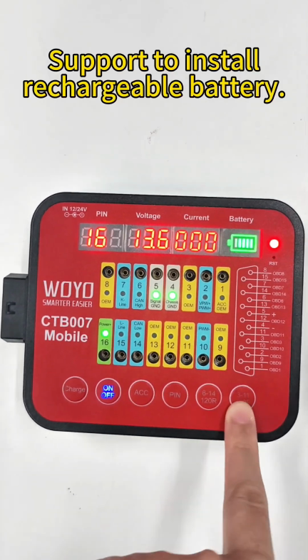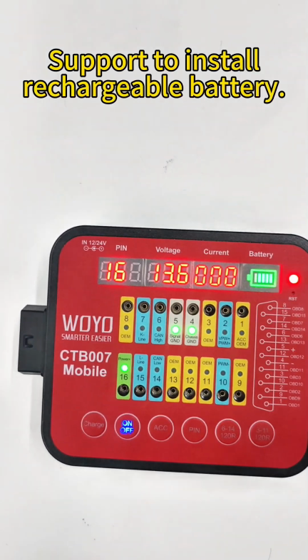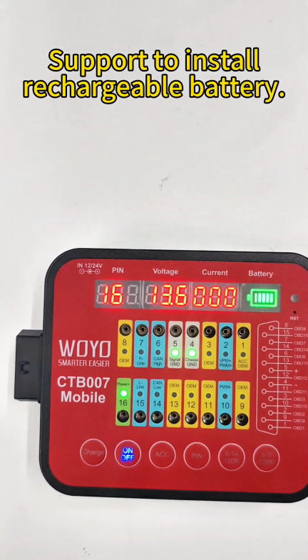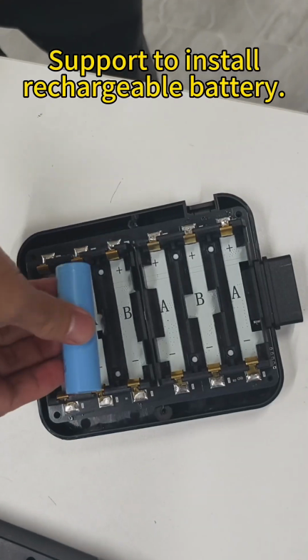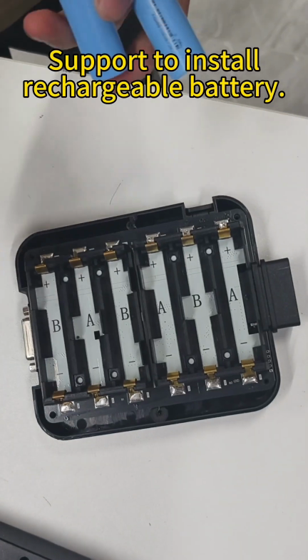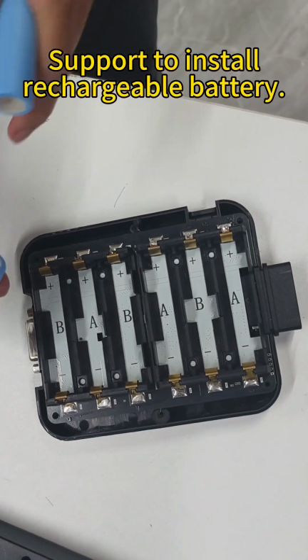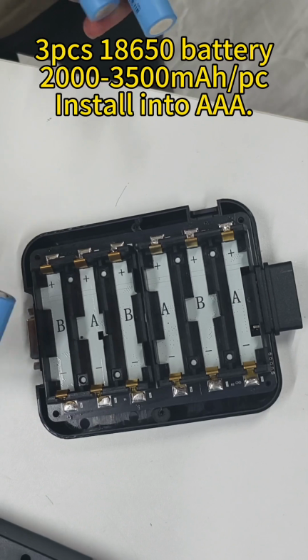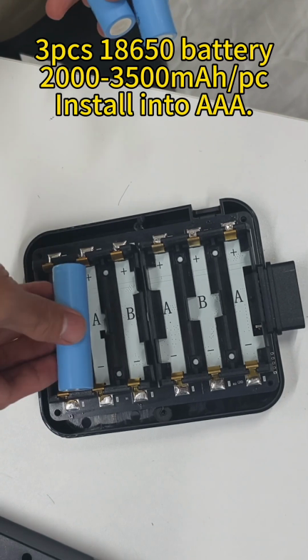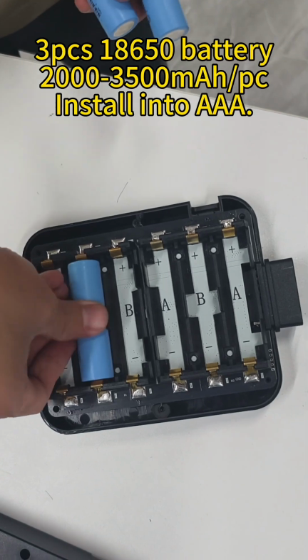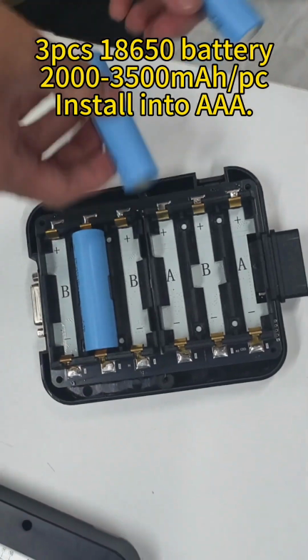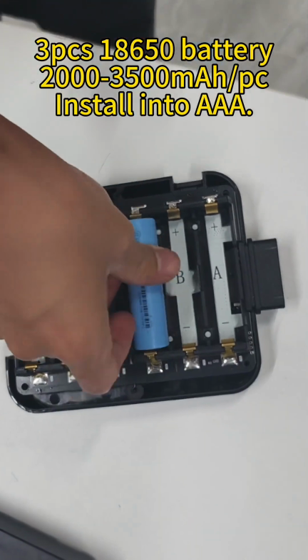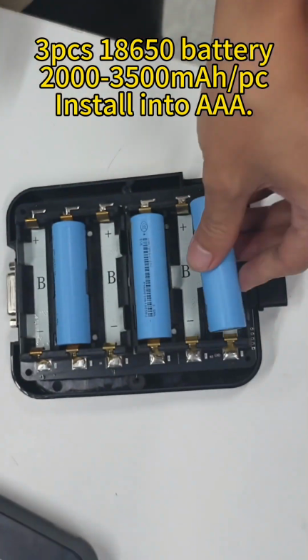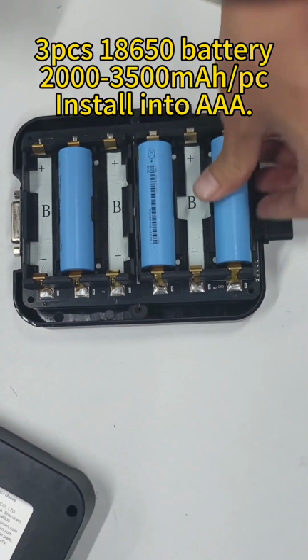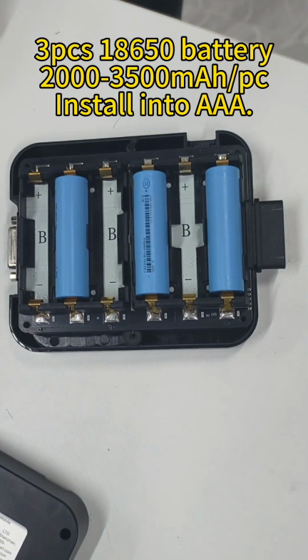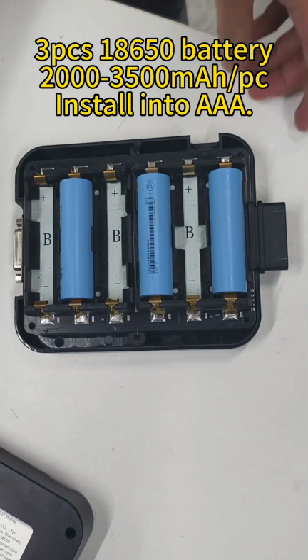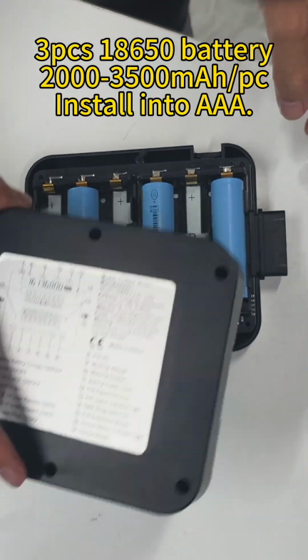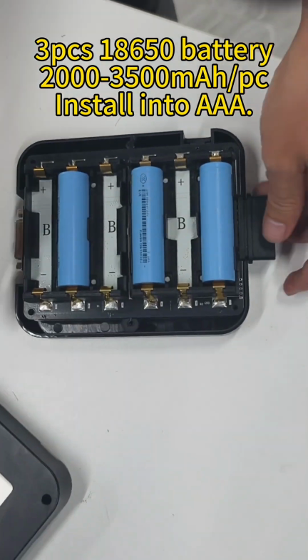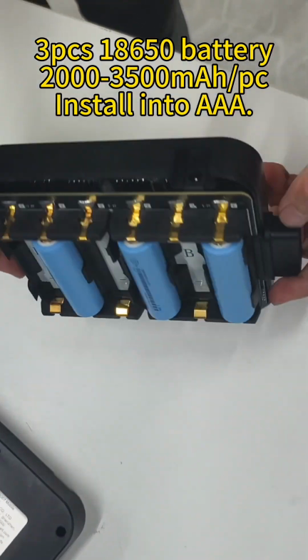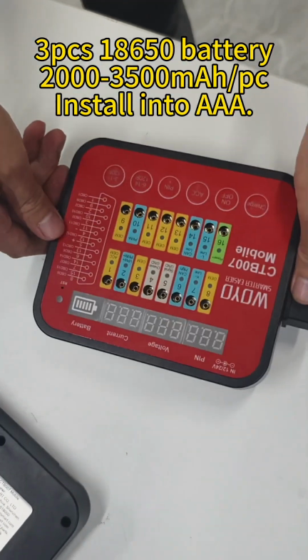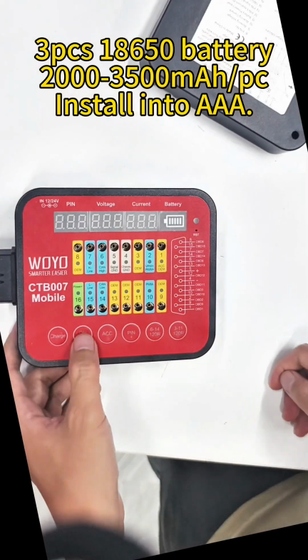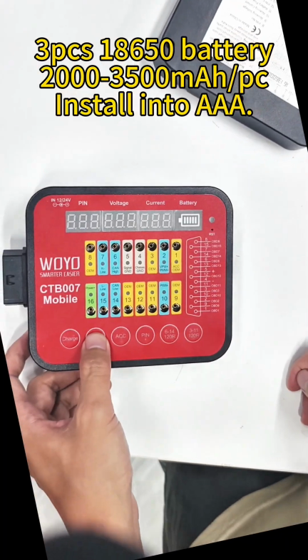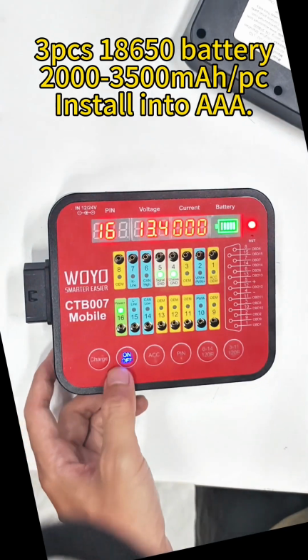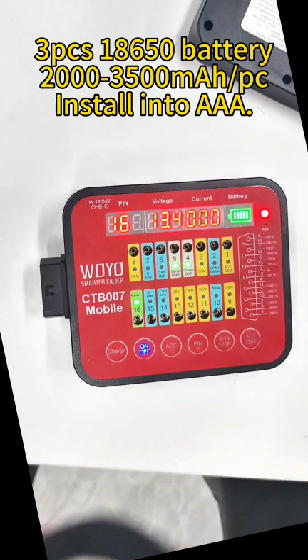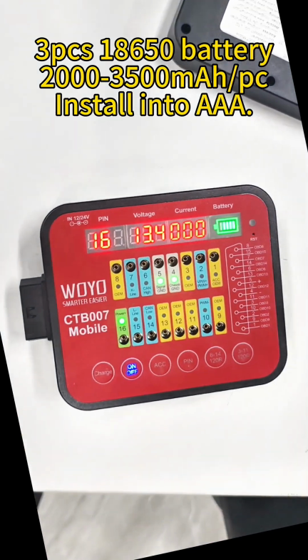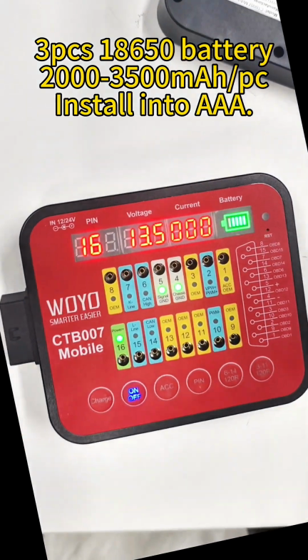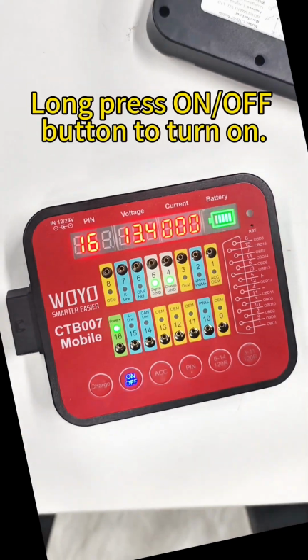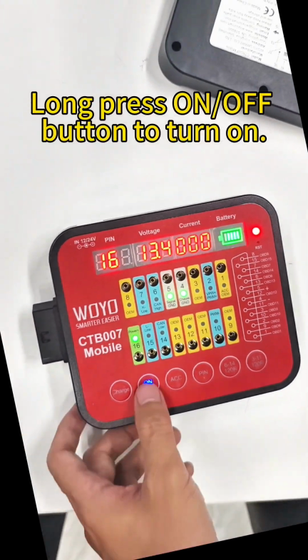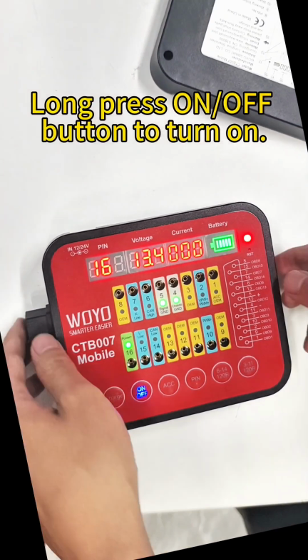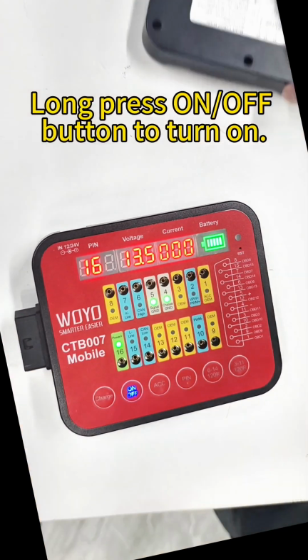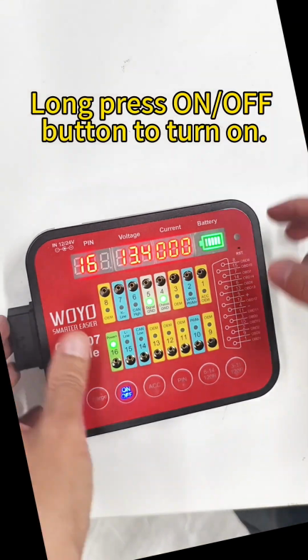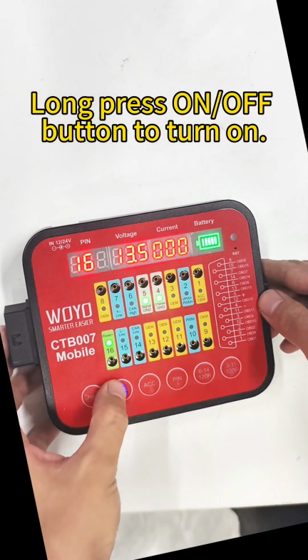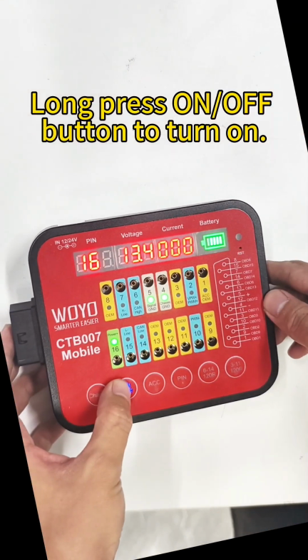The device supports installing a rechargeable battery: 3PC S18650 batteries. Install into AAA slot. Long press the ON or OFF button to turn on.